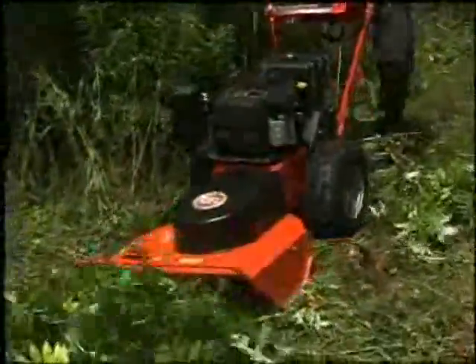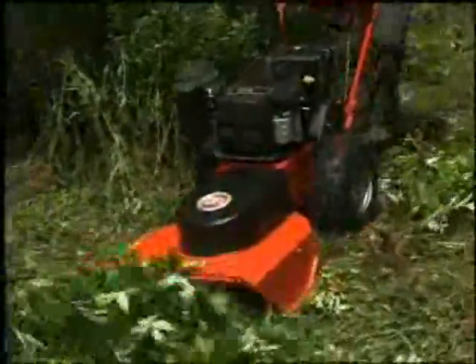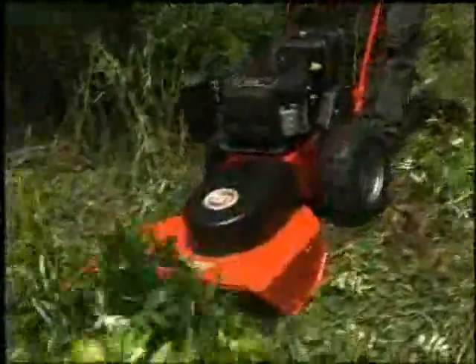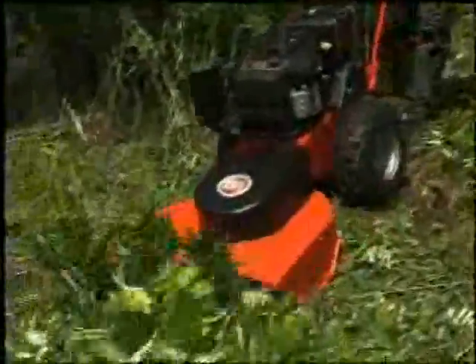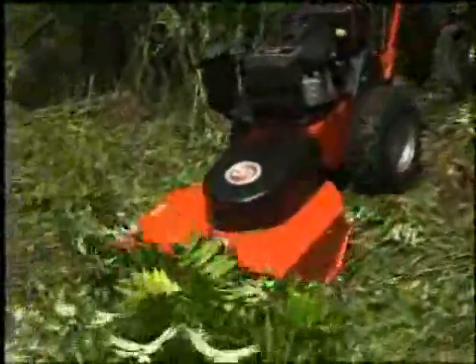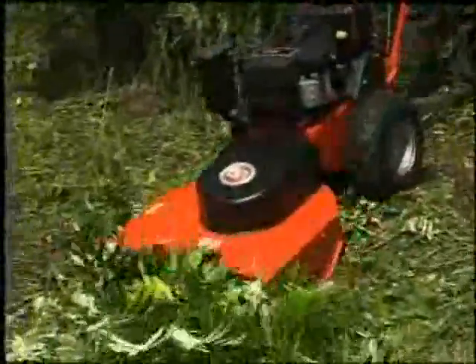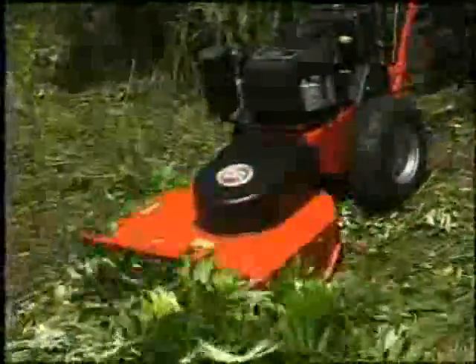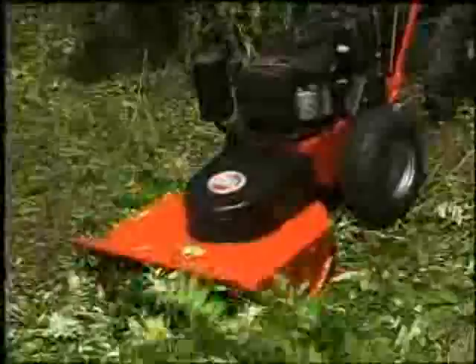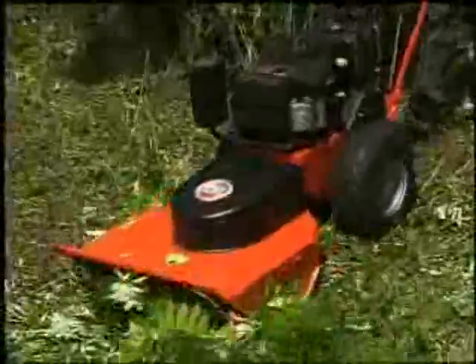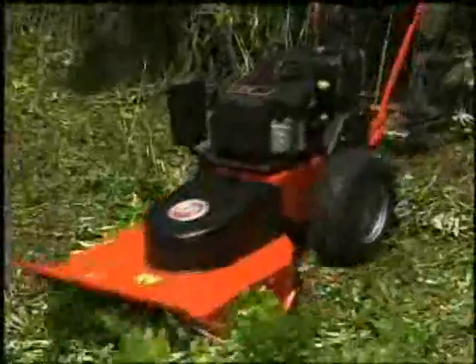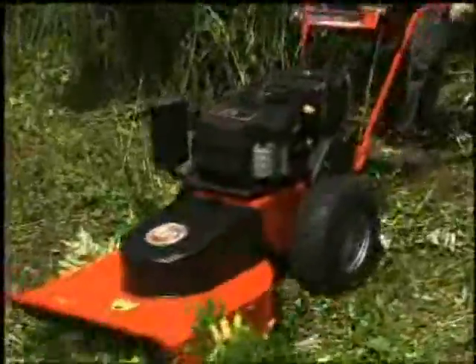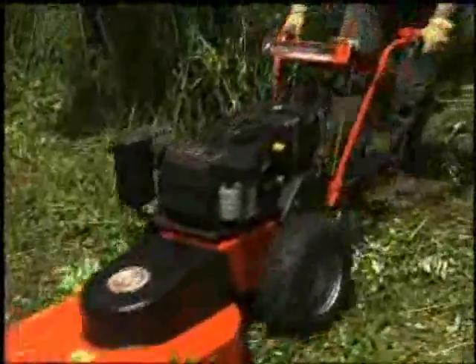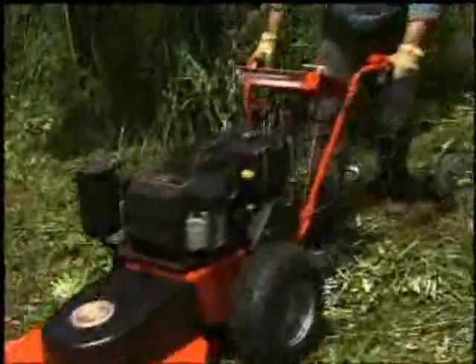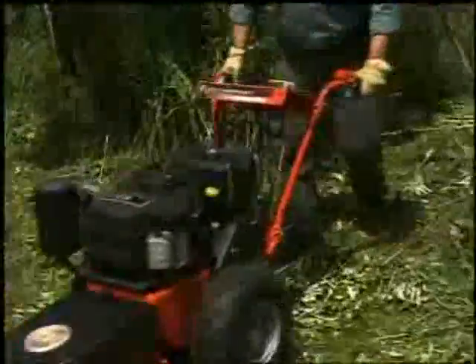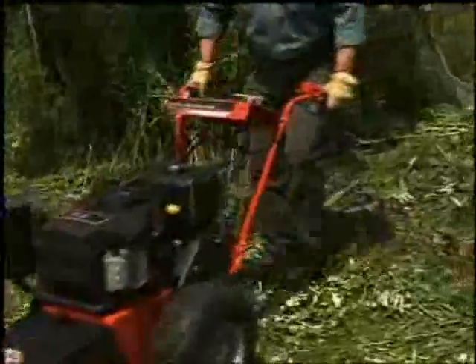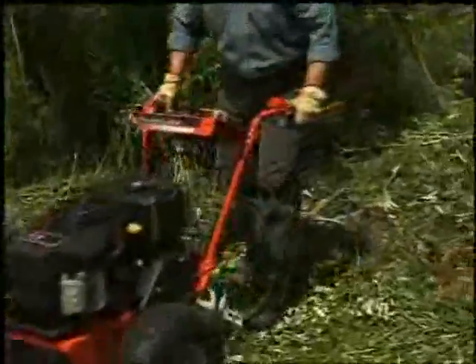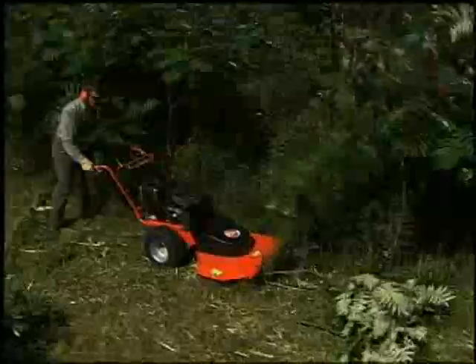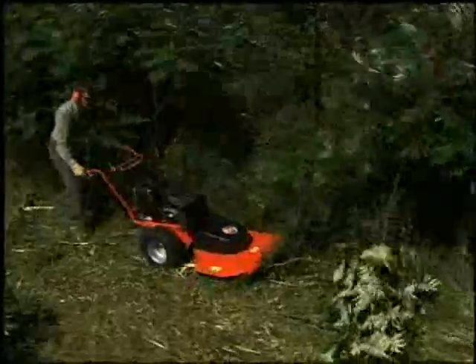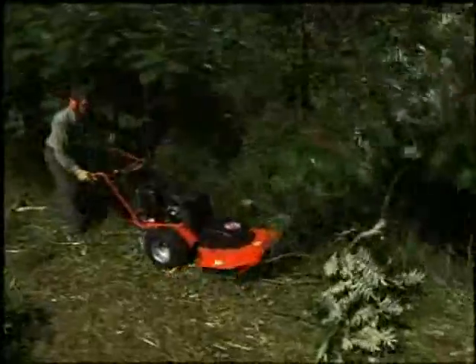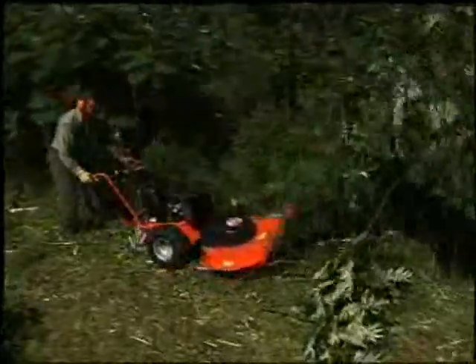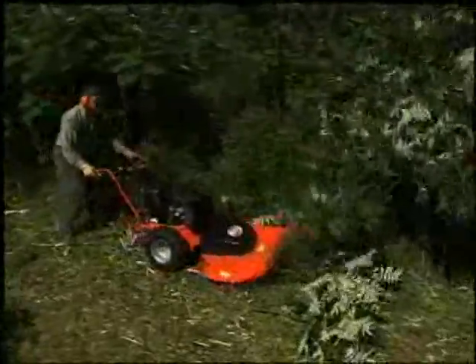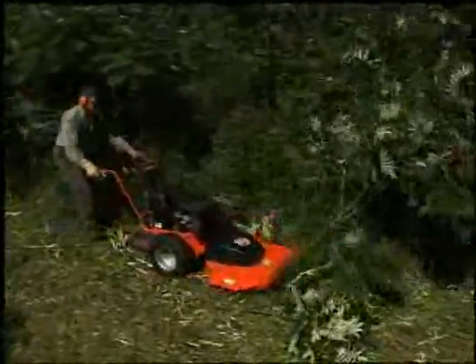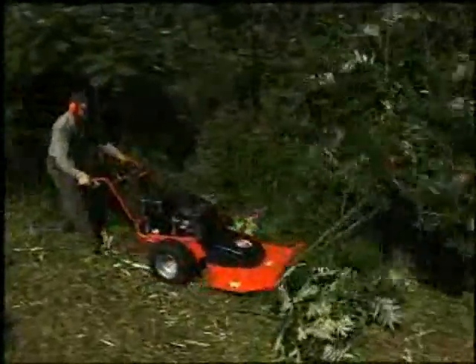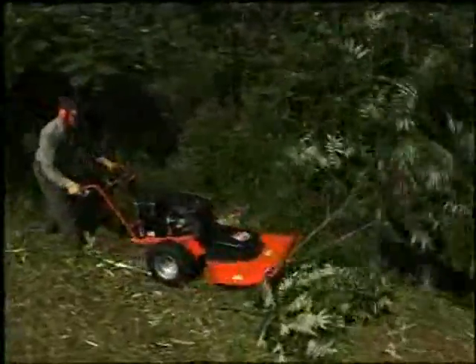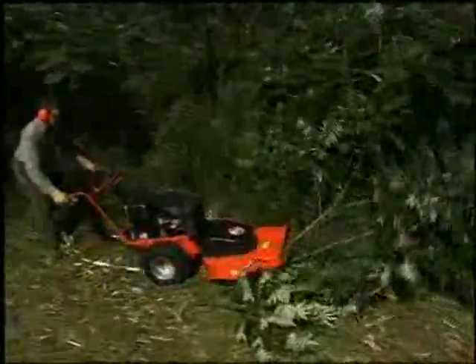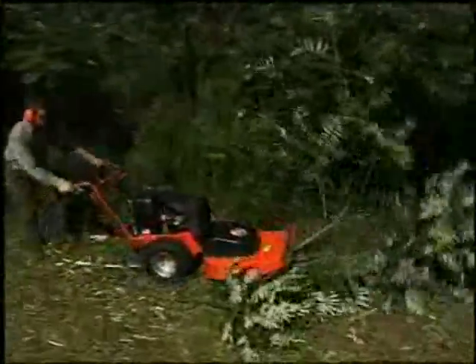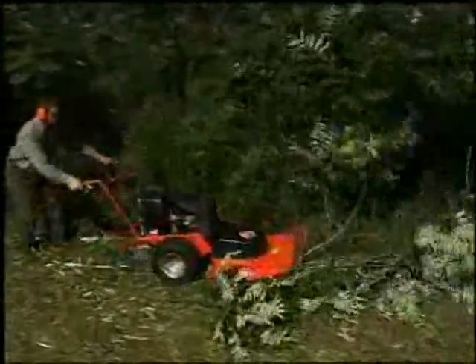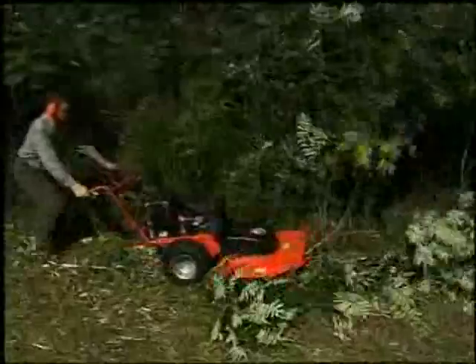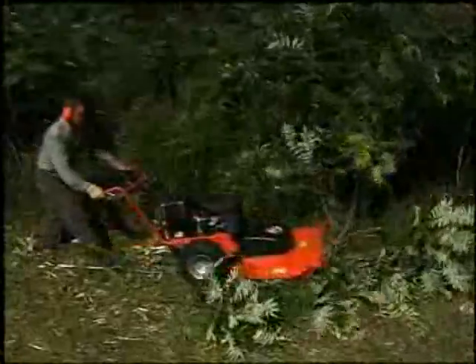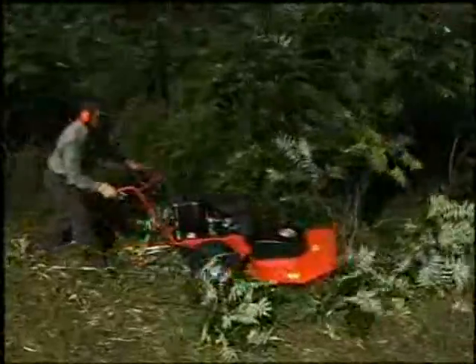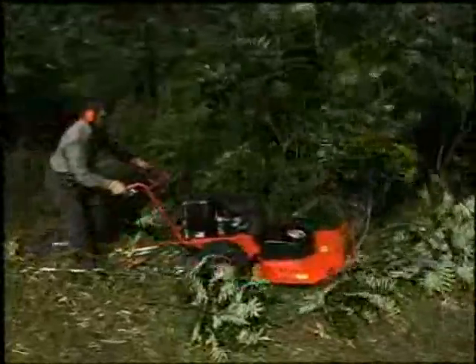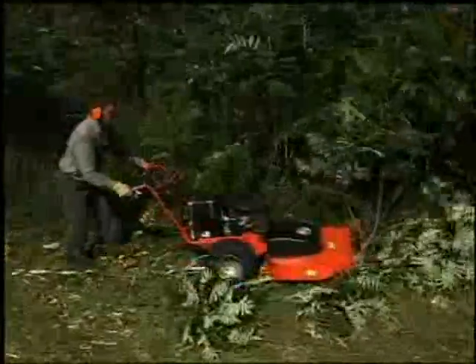The result is there's nothing left for you to trip over, pick up, burn, or shred. The DR clears brush and saplings and mulches them in one easy step.